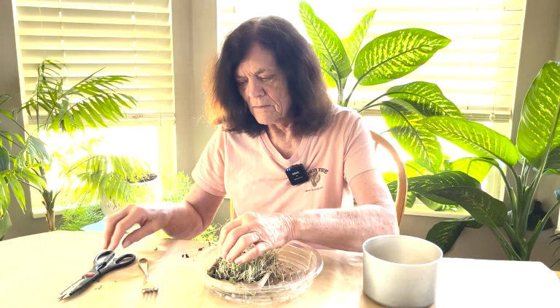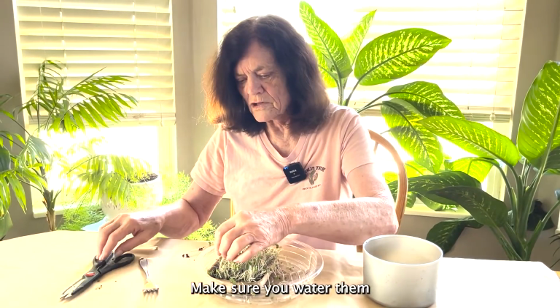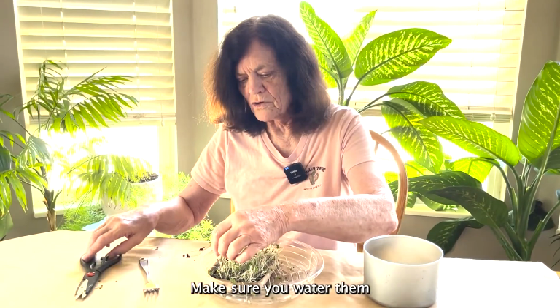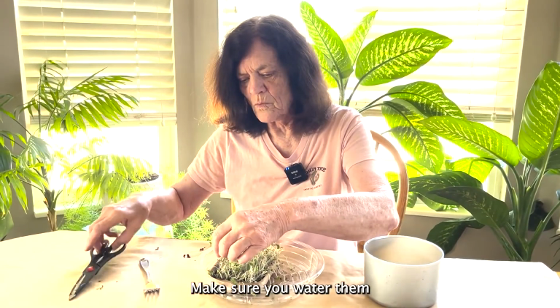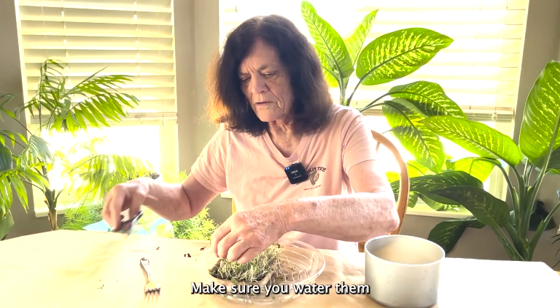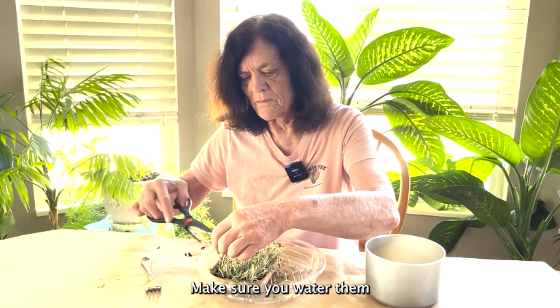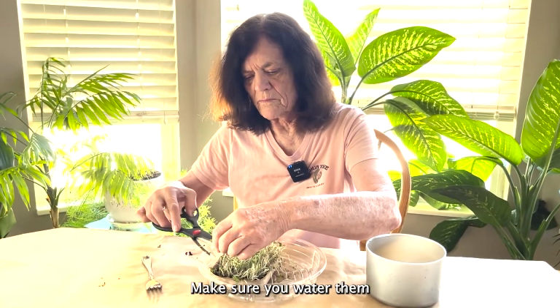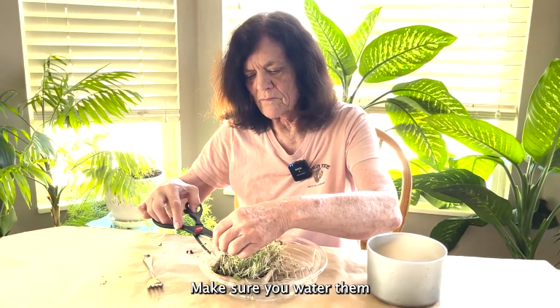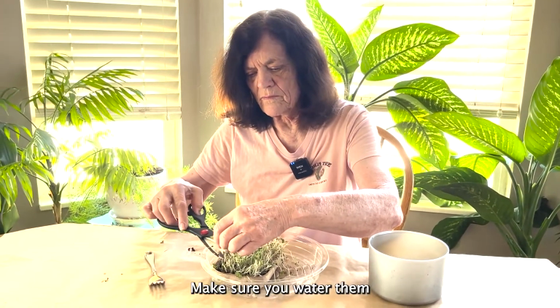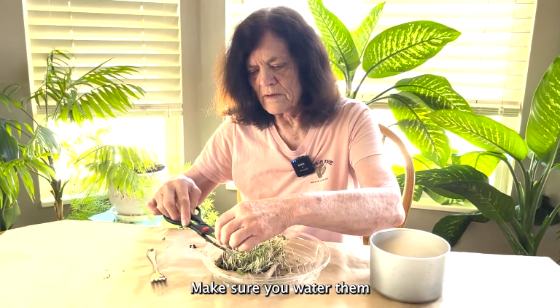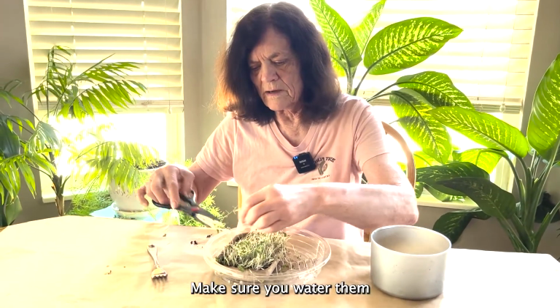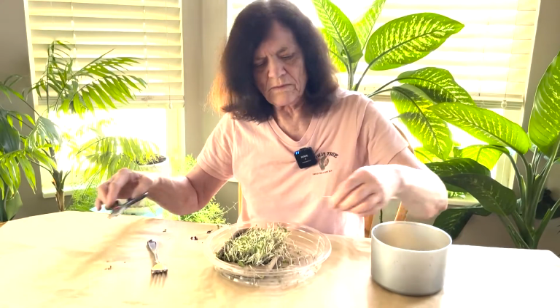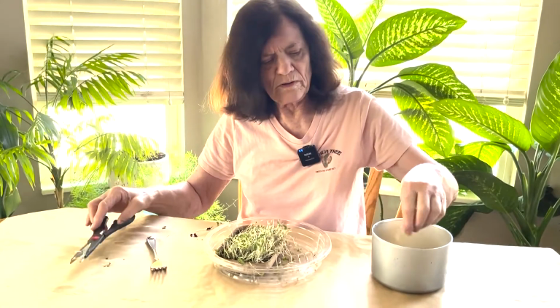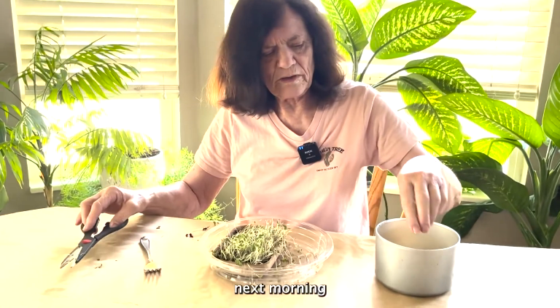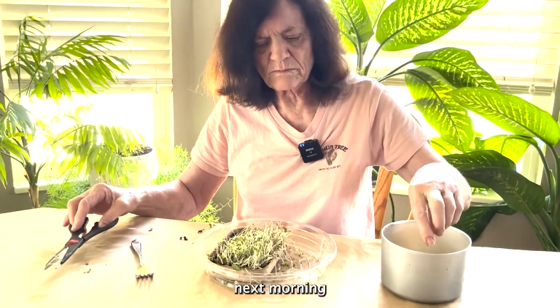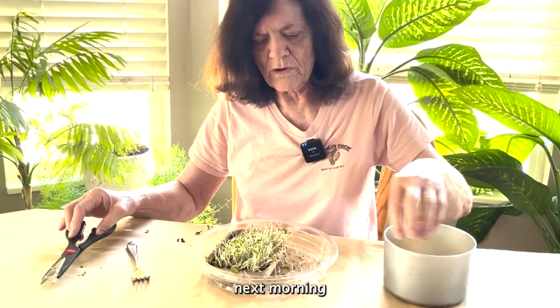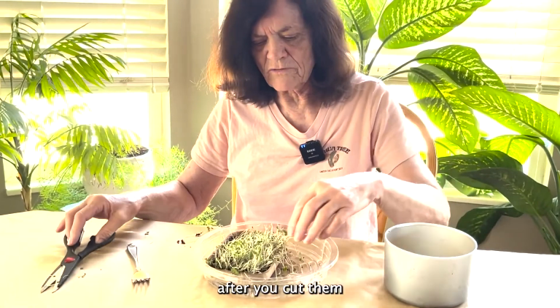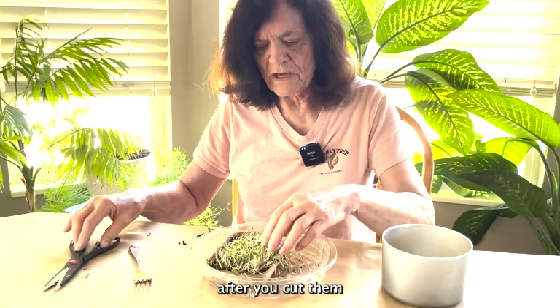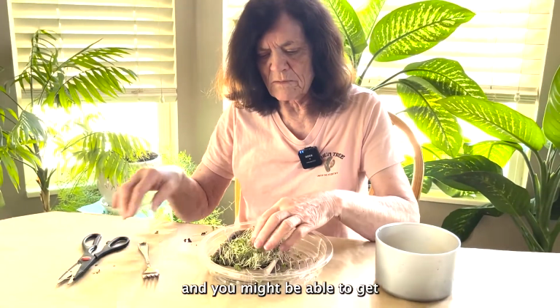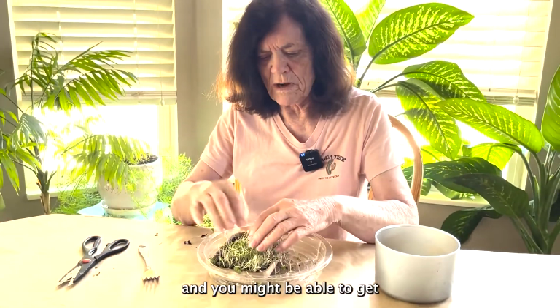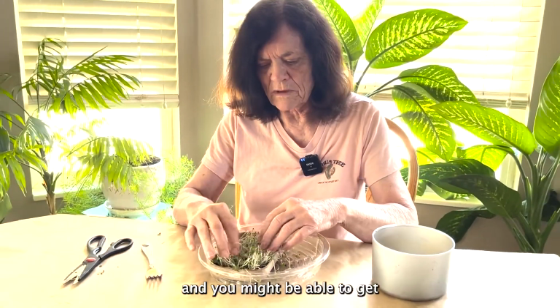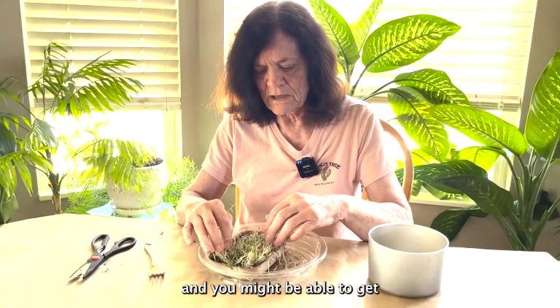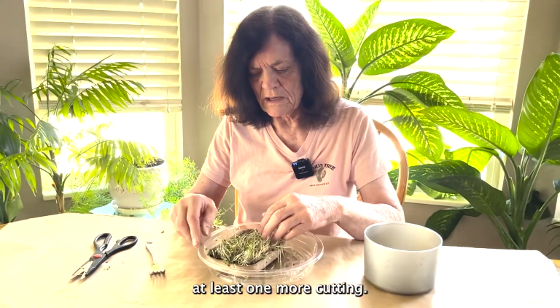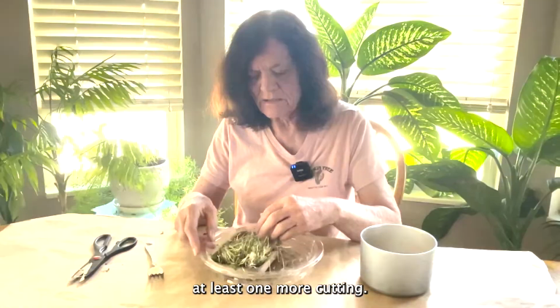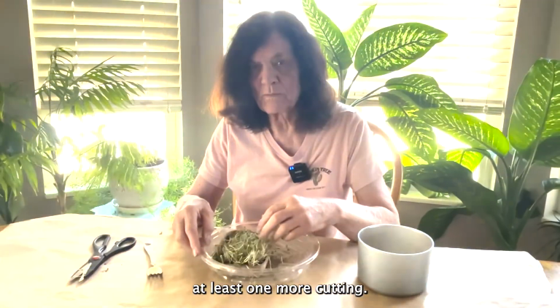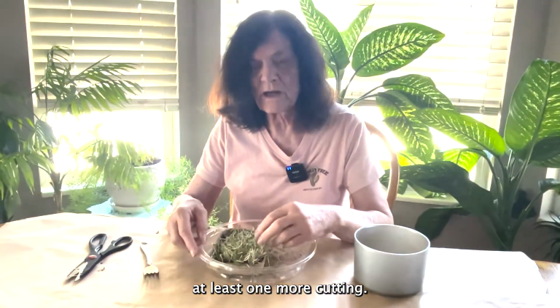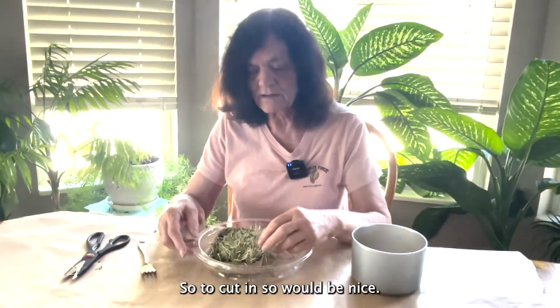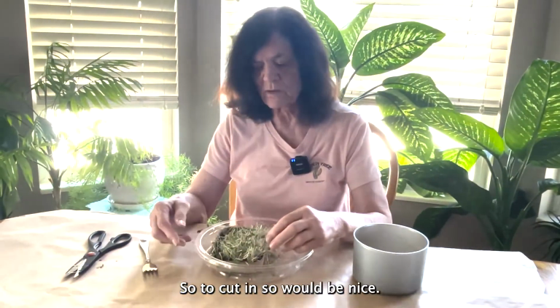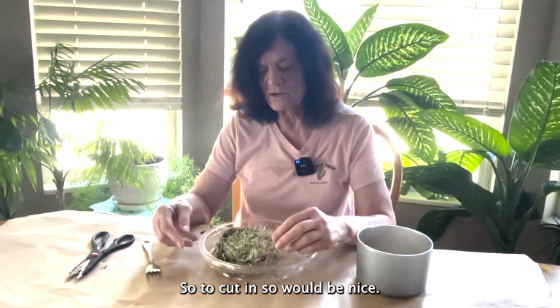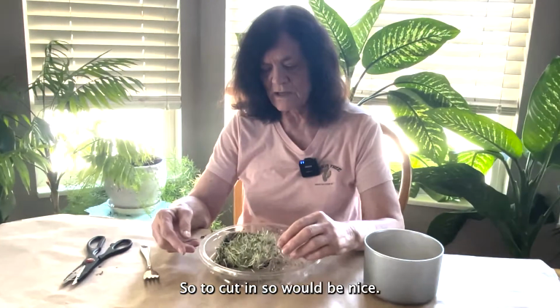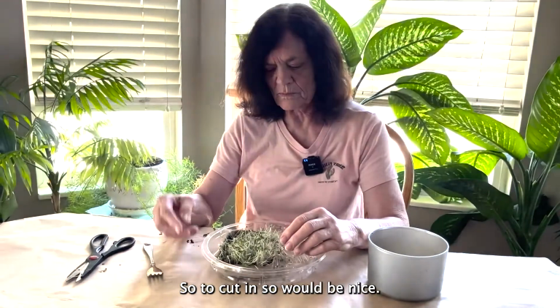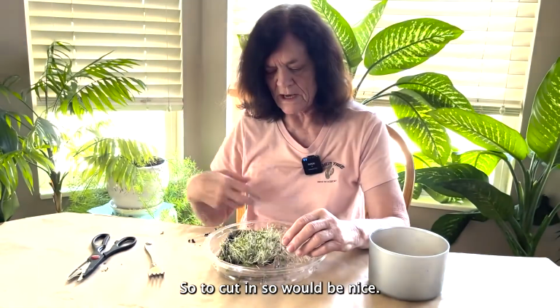Make sure you water them the next morning after you cut them and you might be able to get at least one more cutting. Two cuttings would be nice.